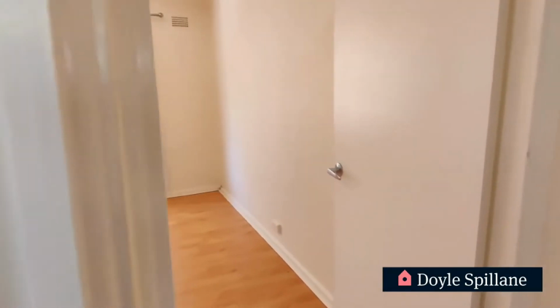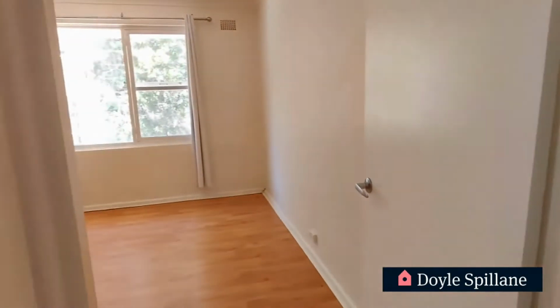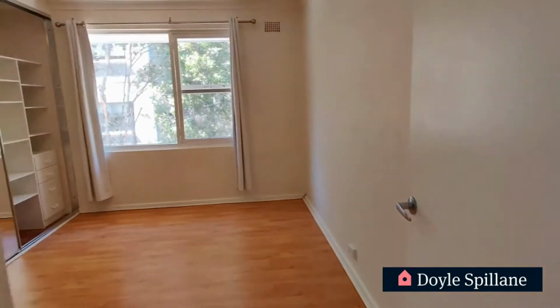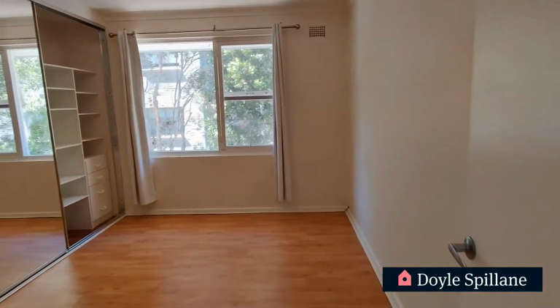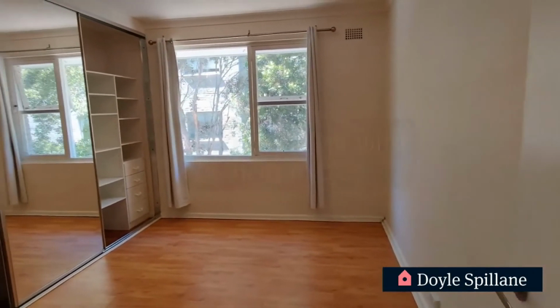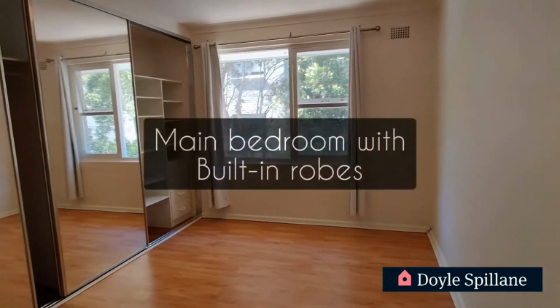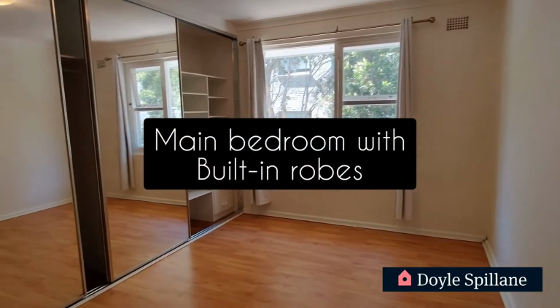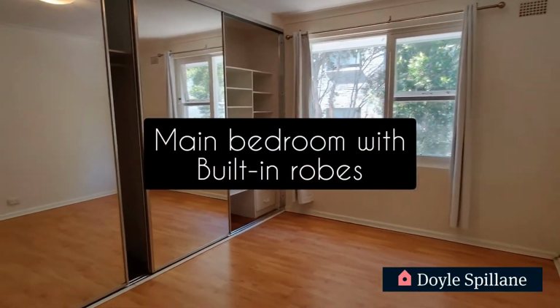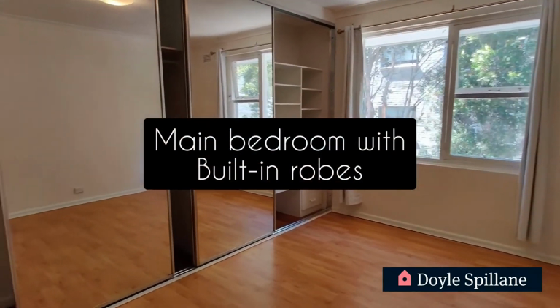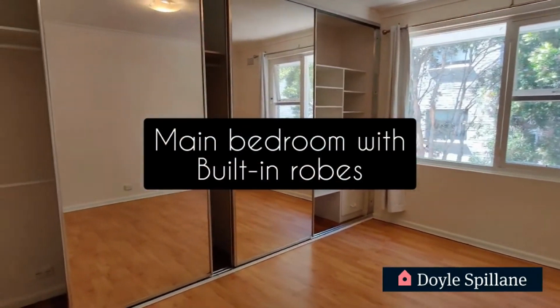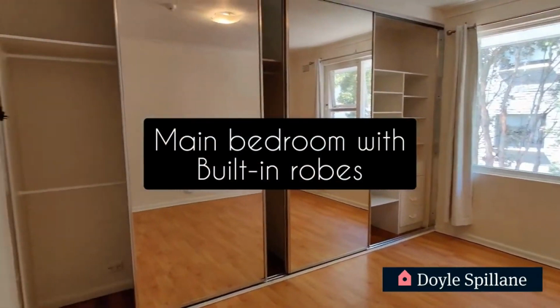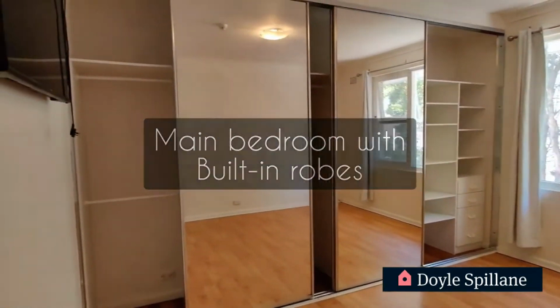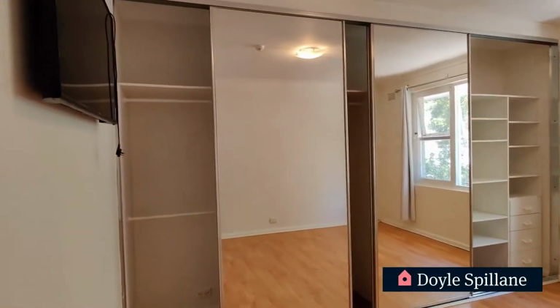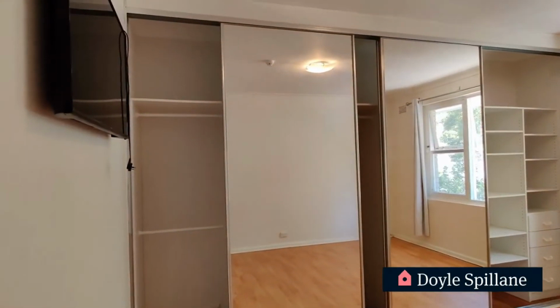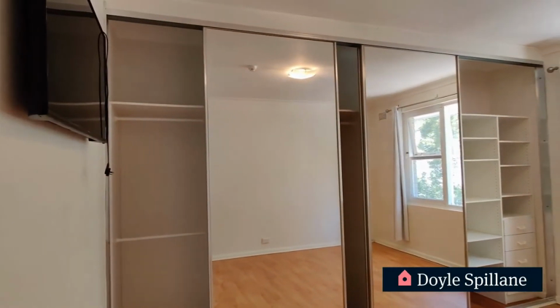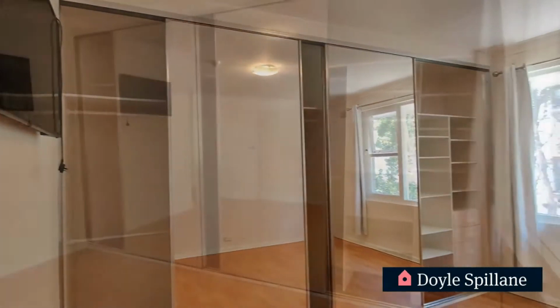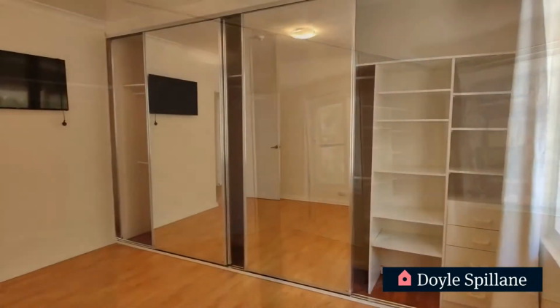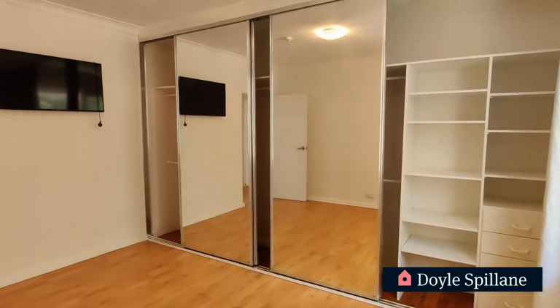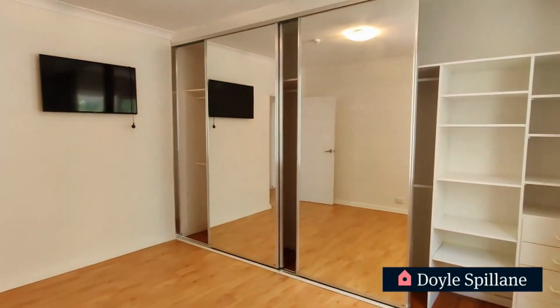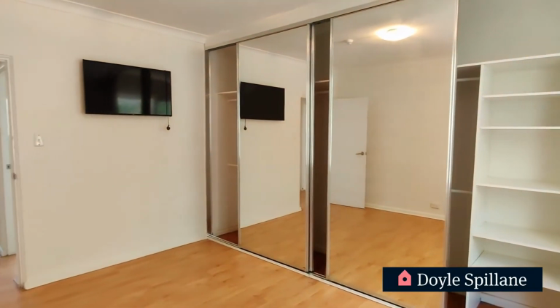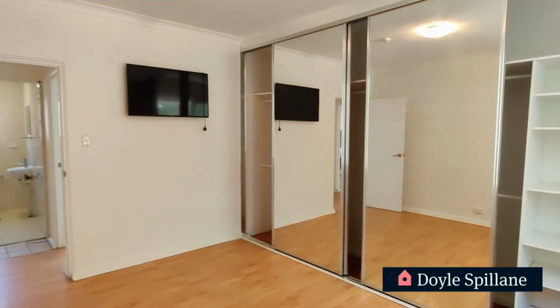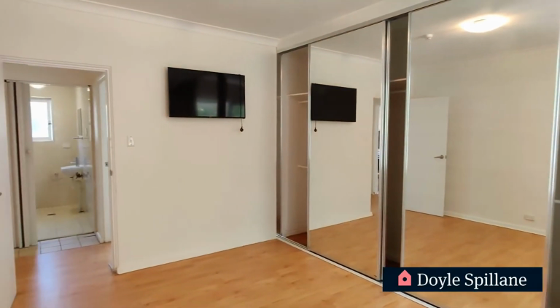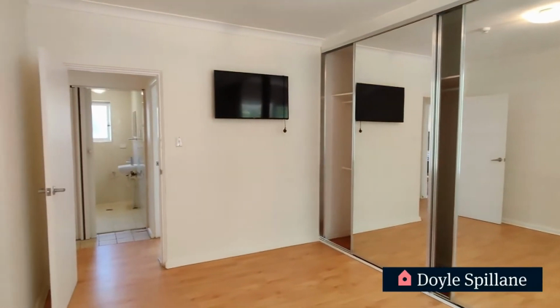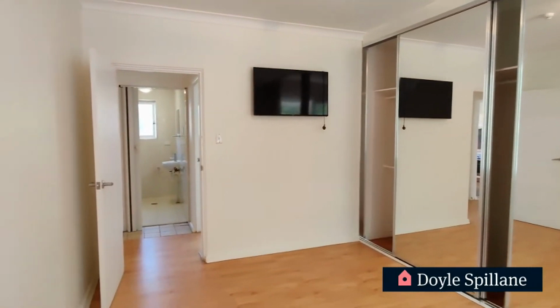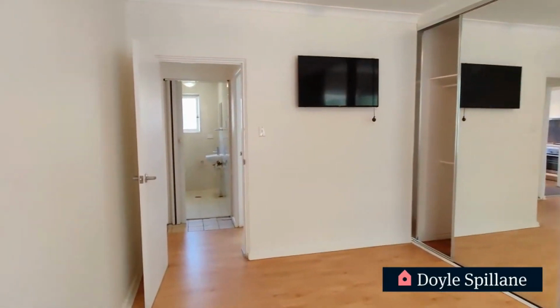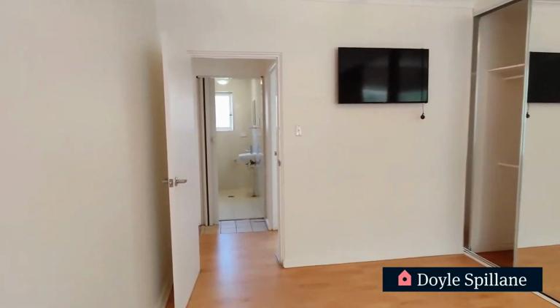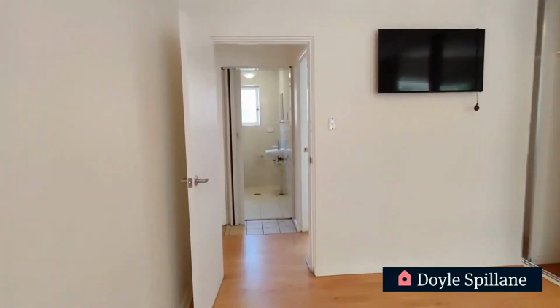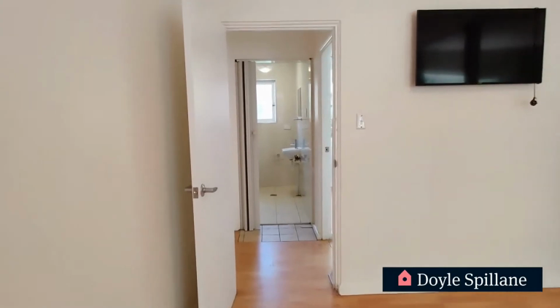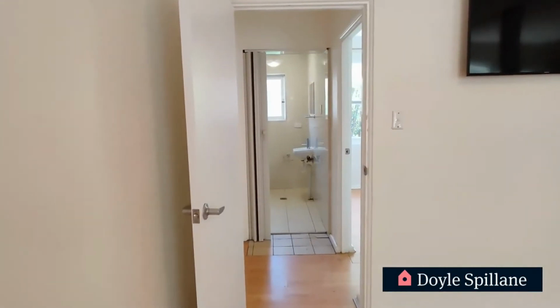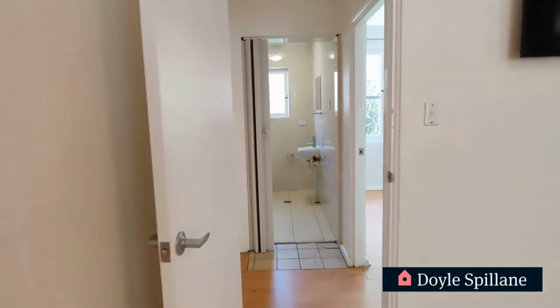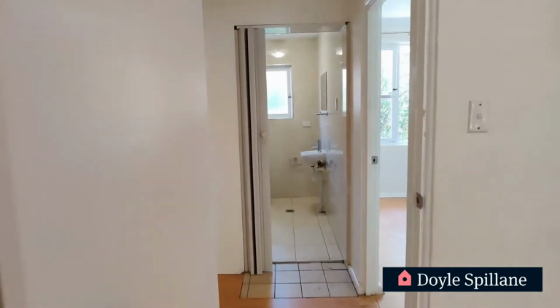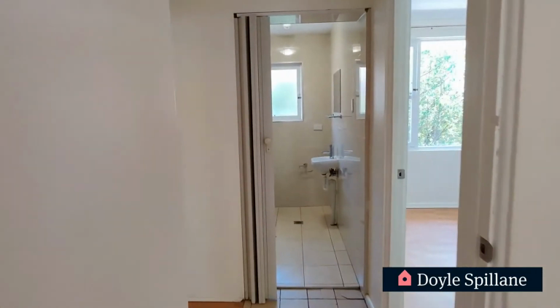And finally coming into our main bedroom. Large mirrored built-in robes on that north wall there — plenty of storage. The TV is also included on the wall there on that western side.